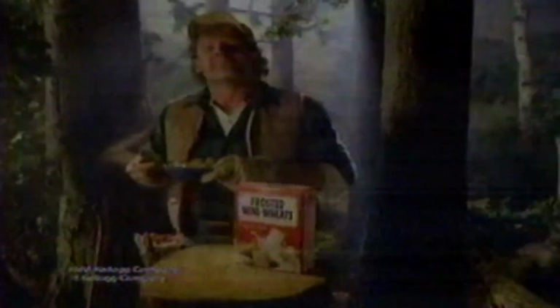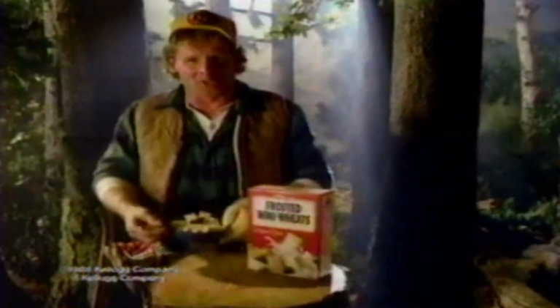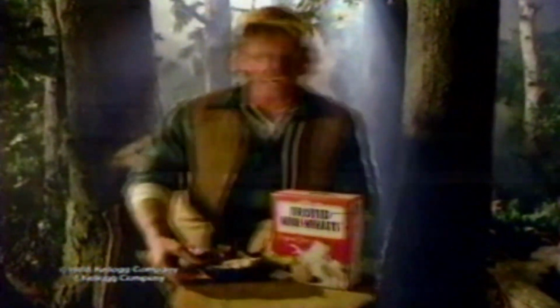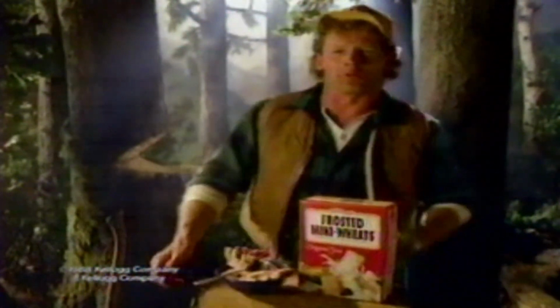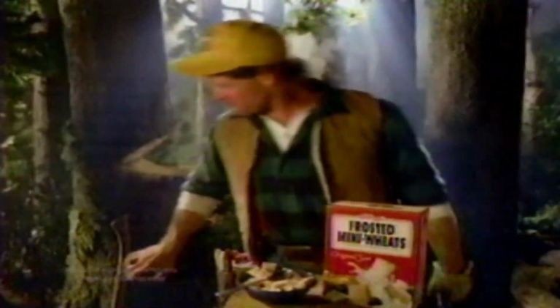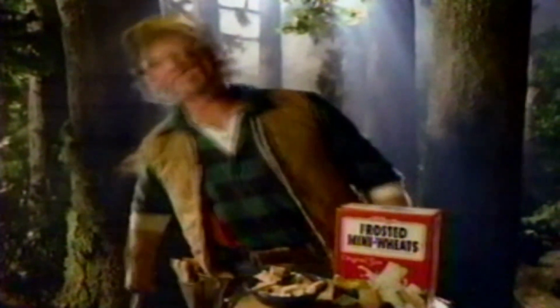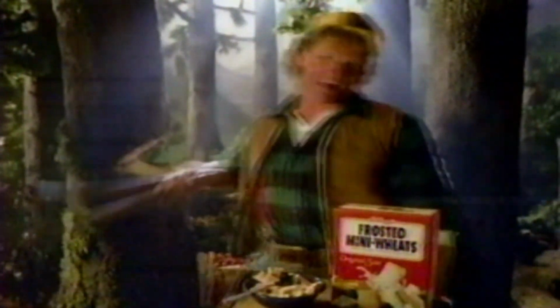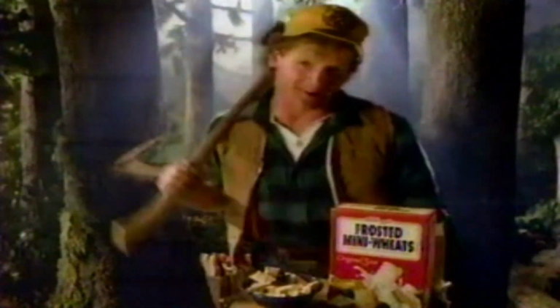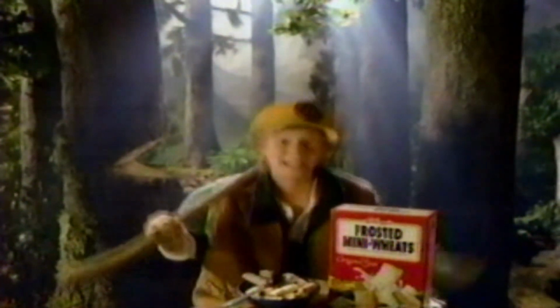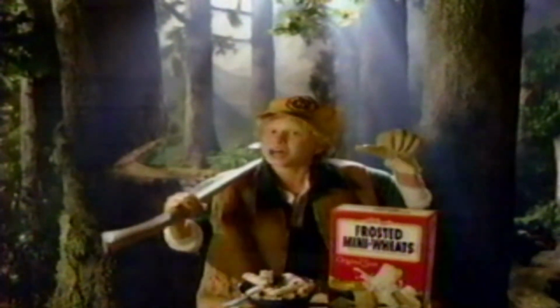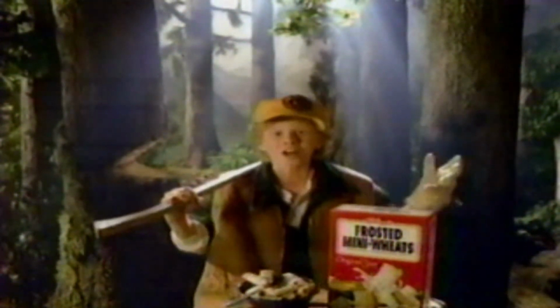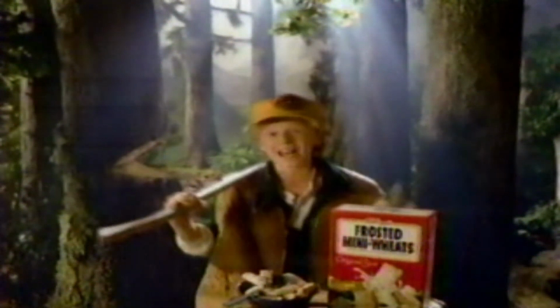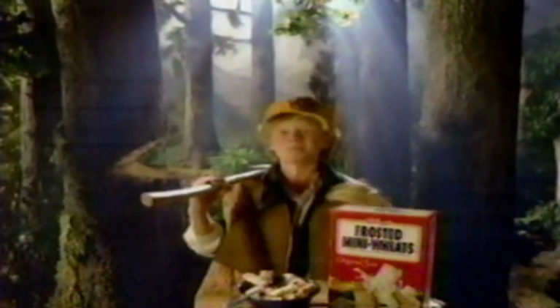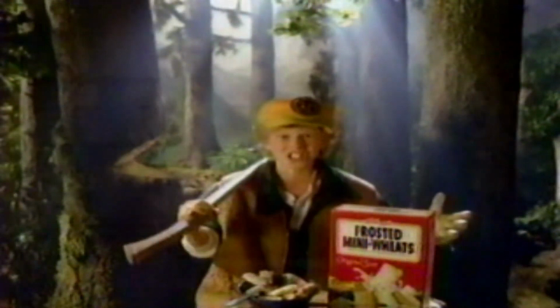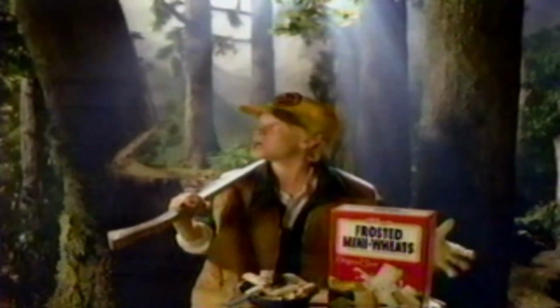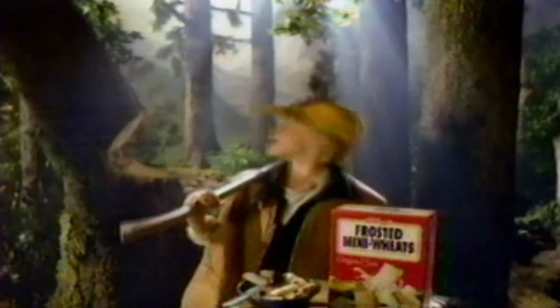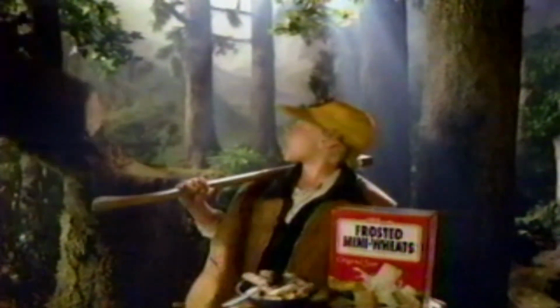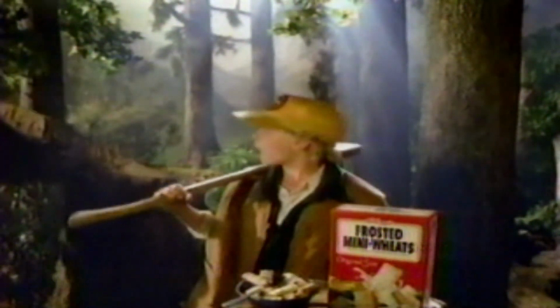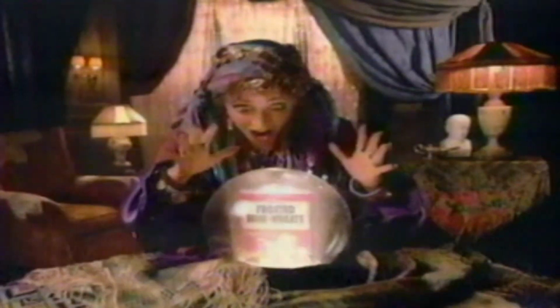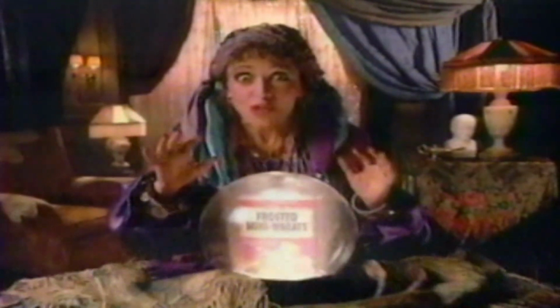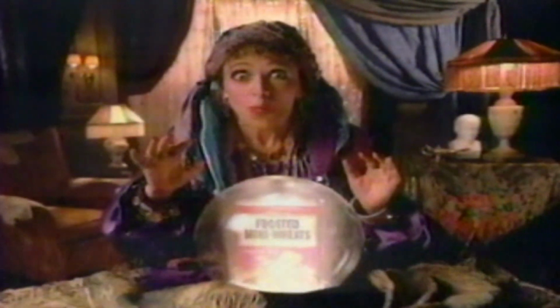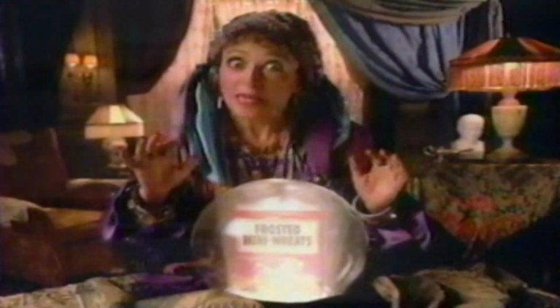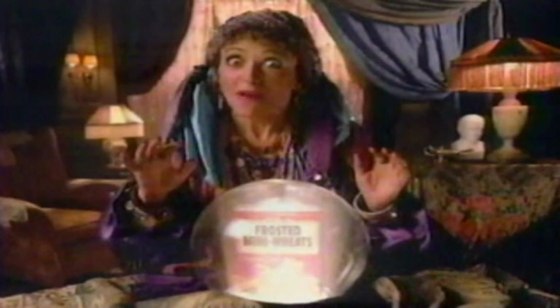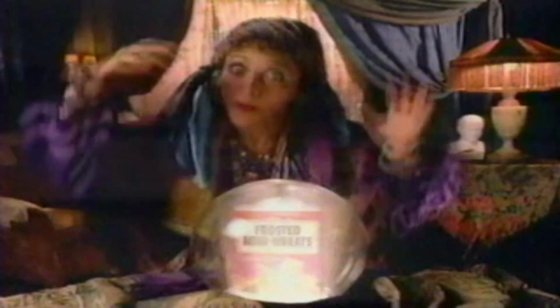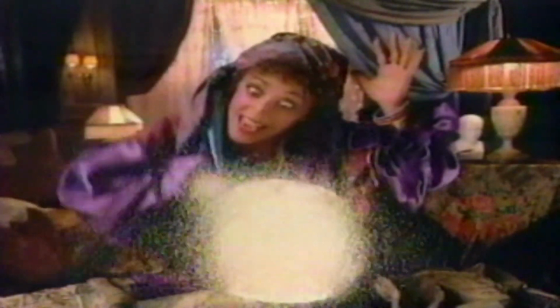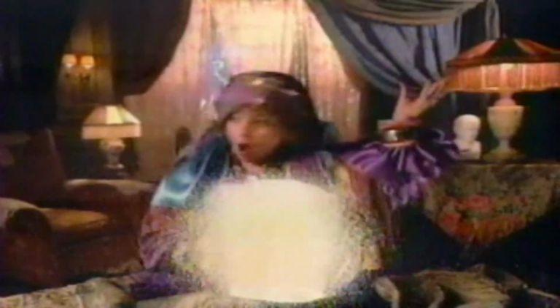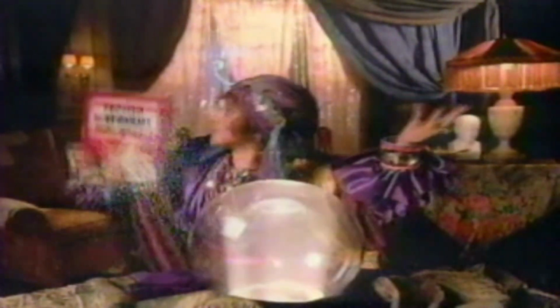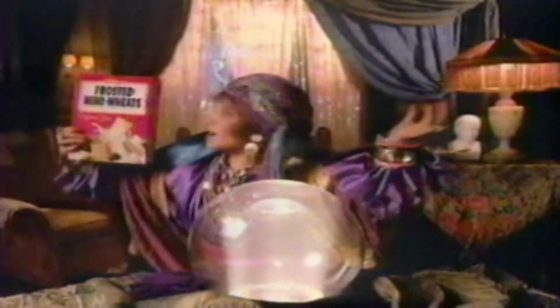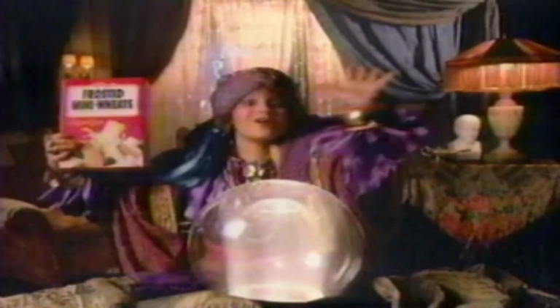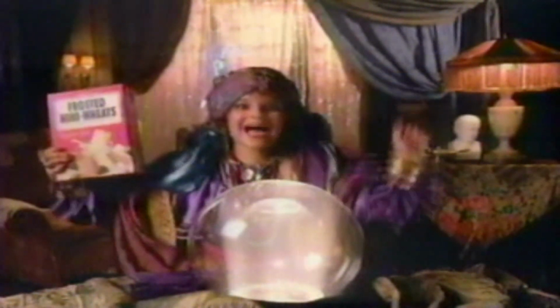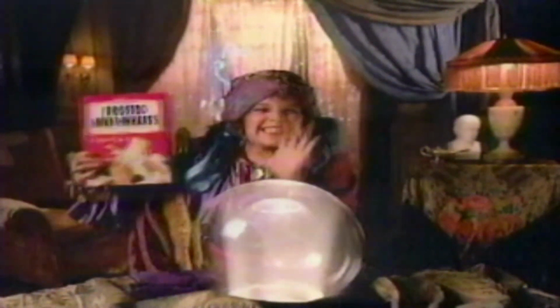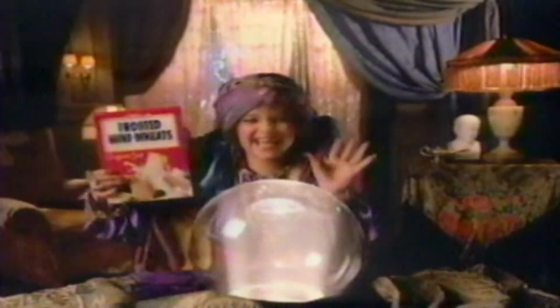The nutrition in Kellogg's Mini Wheats helps keep me strong and limber. But the kid in me loves the frosted side as much as choppin' timber! The shredded wheat keeps my future bright. But the kid in me finds the frosted side a mystical delight.